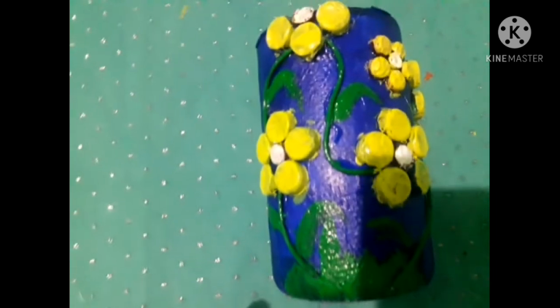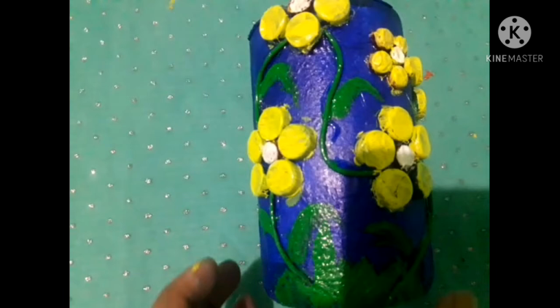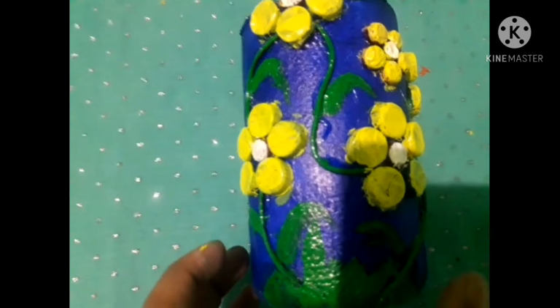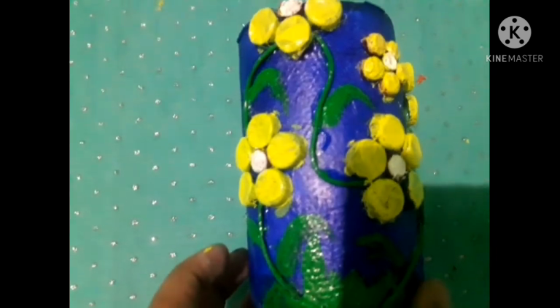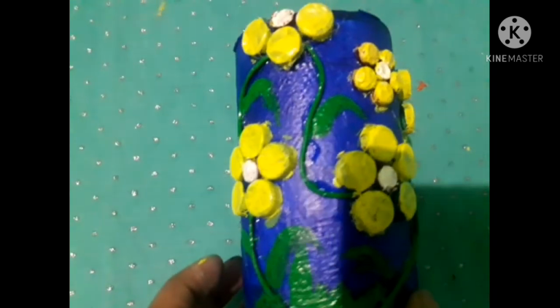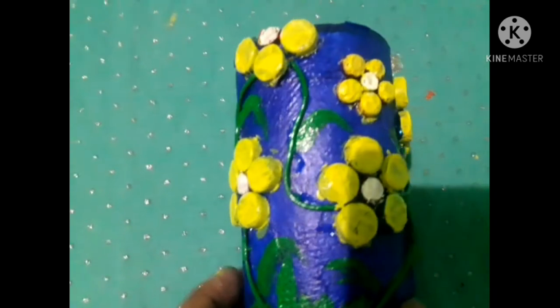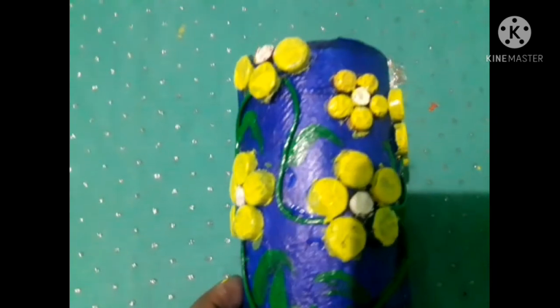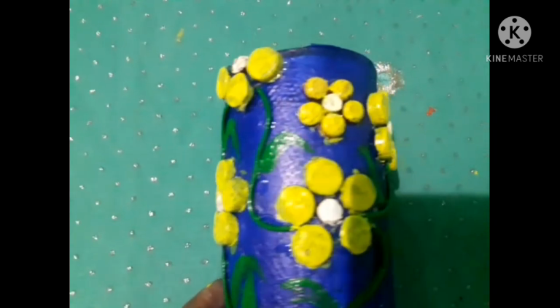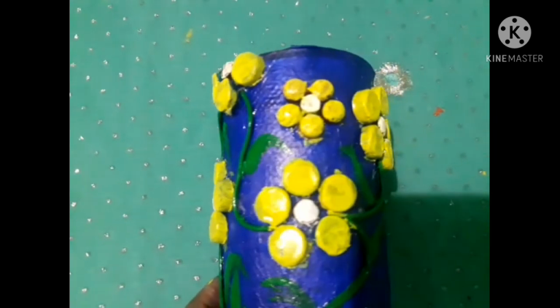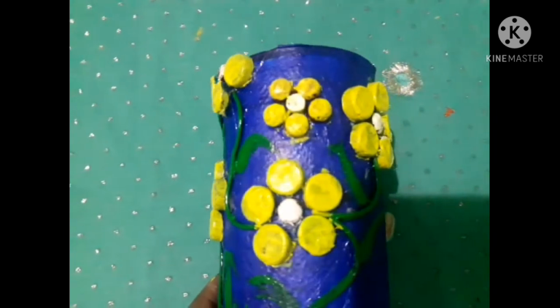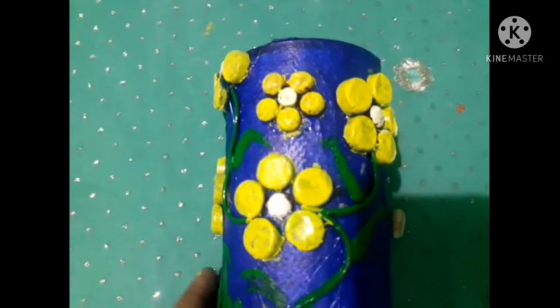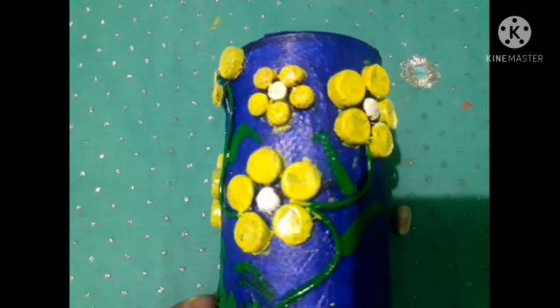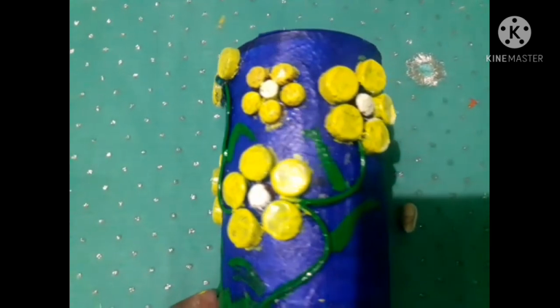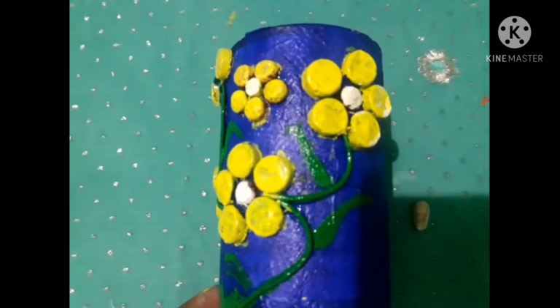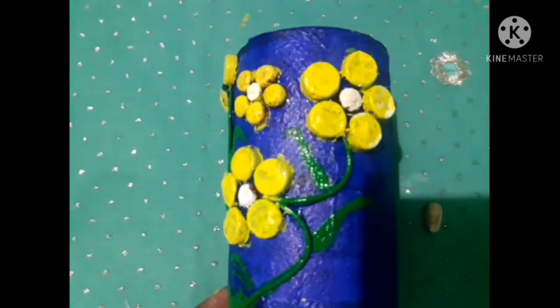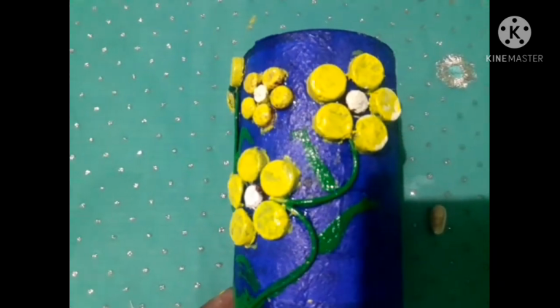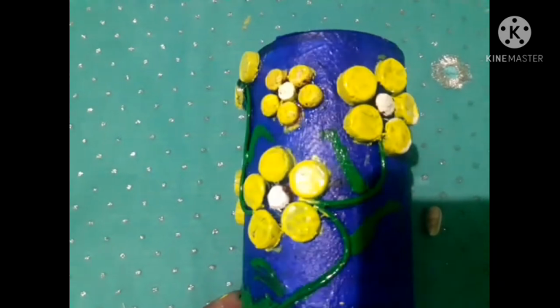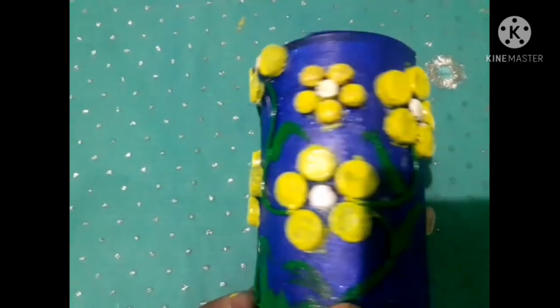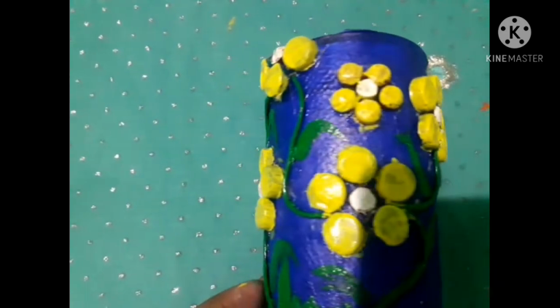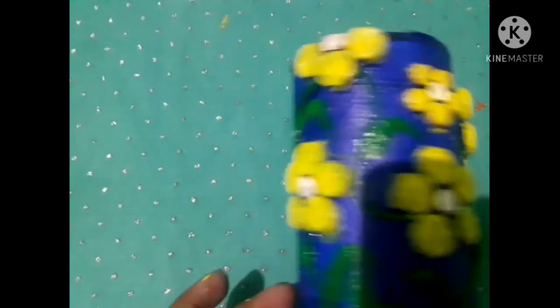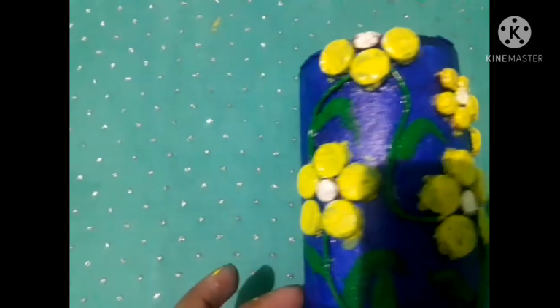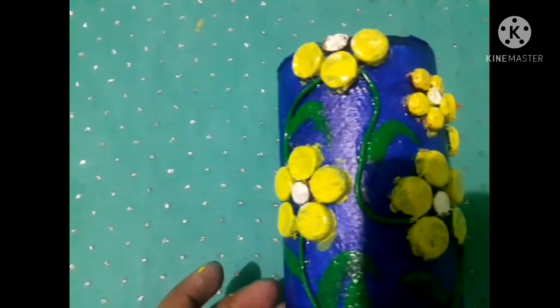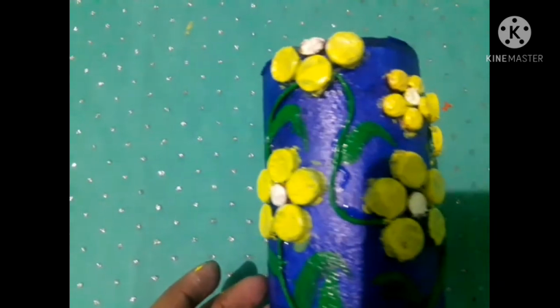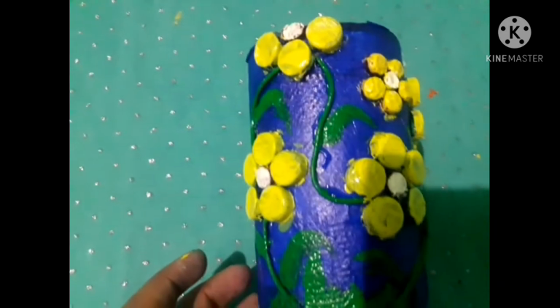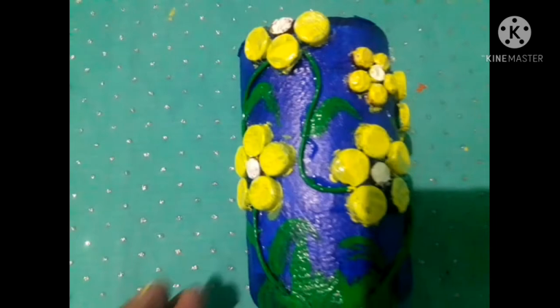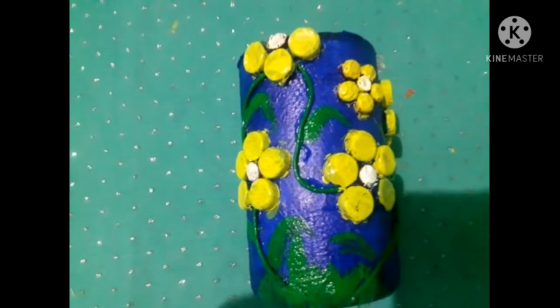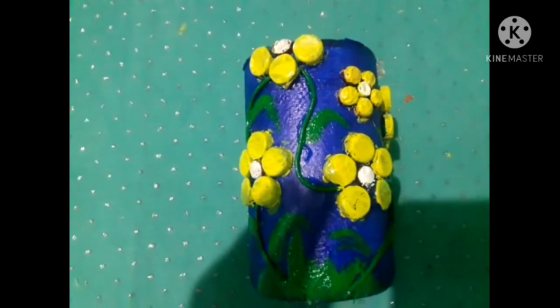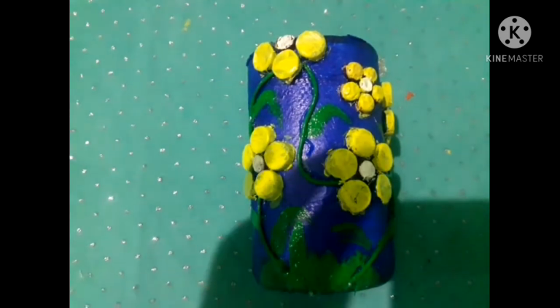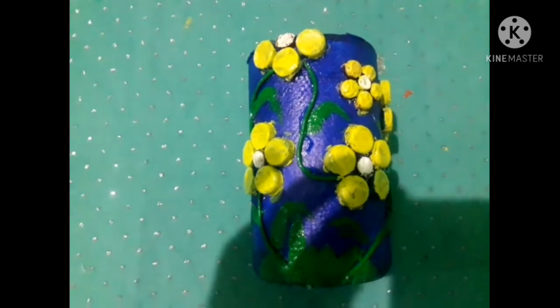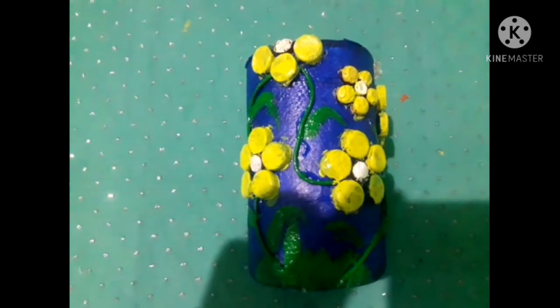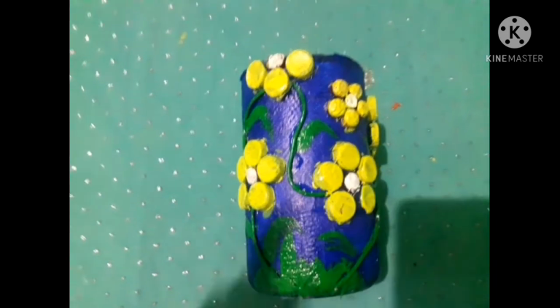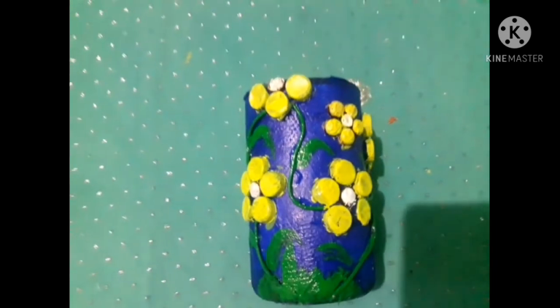We used these bottles — we used to save and reuse waste bottles and strips instead of throwing them away.